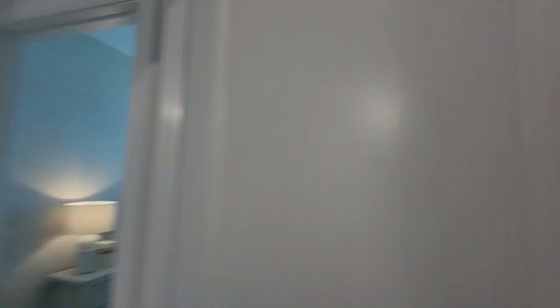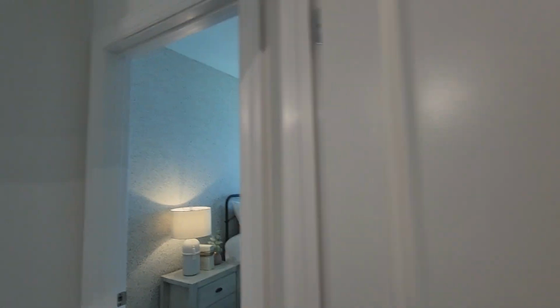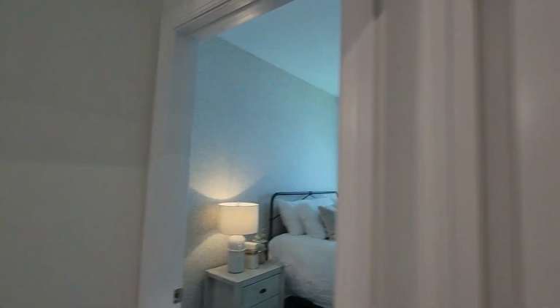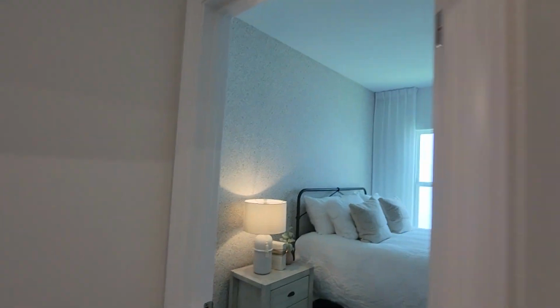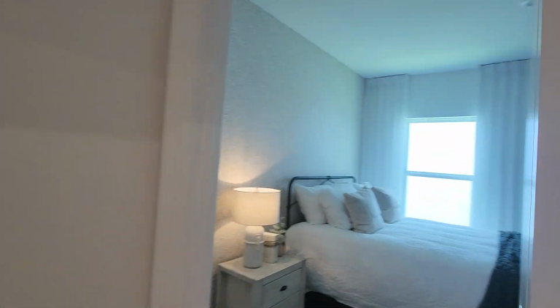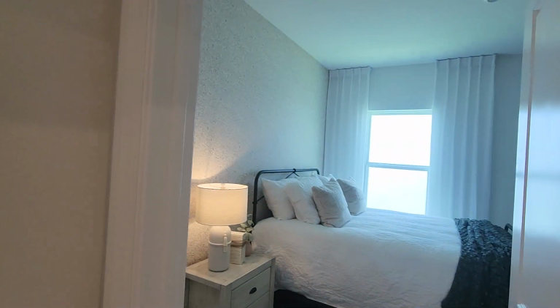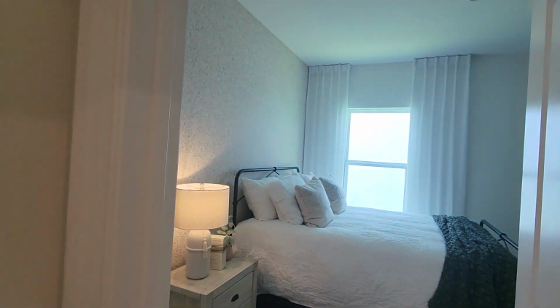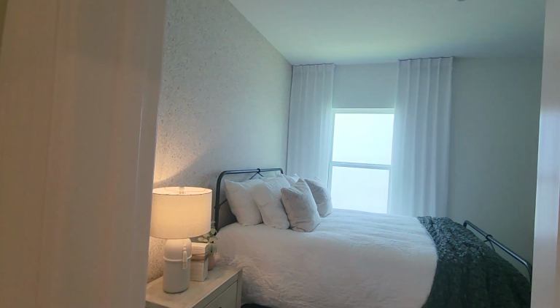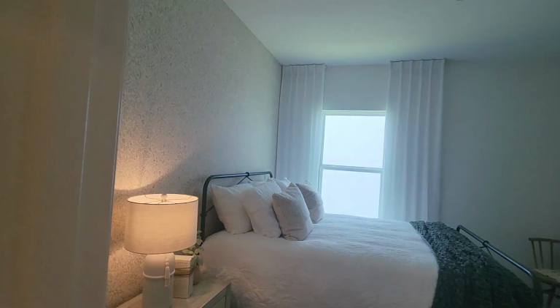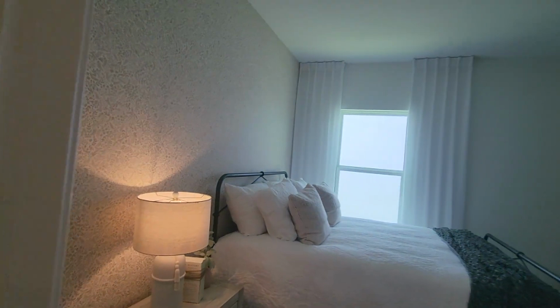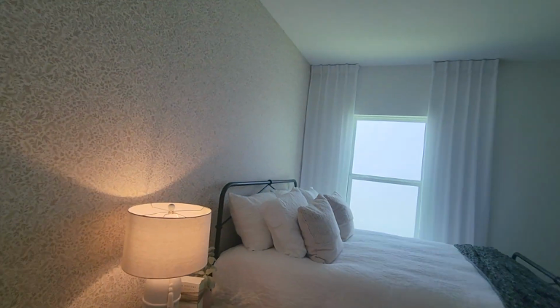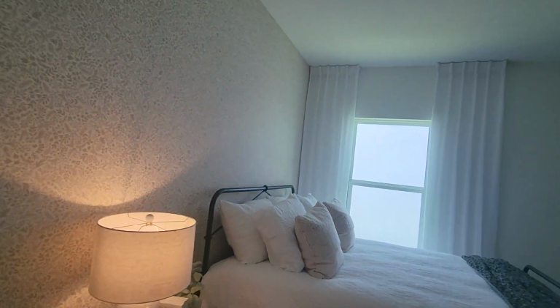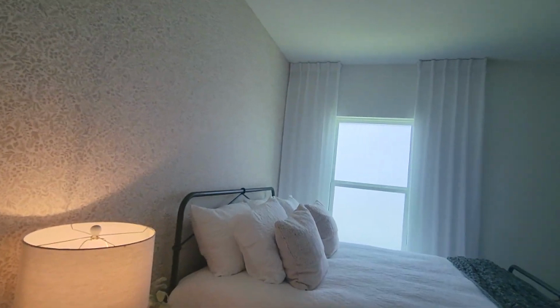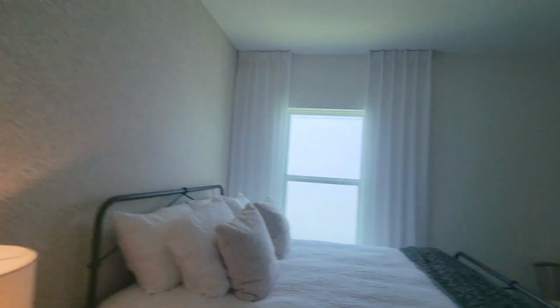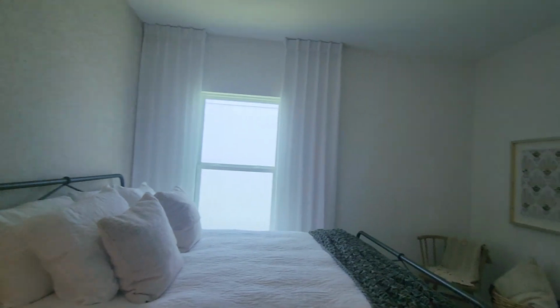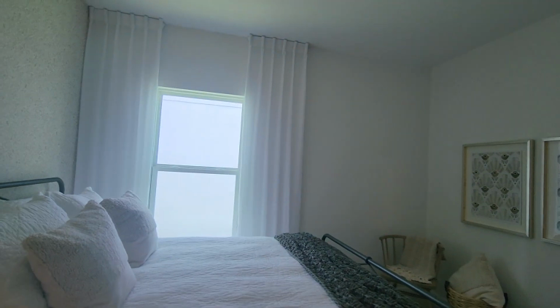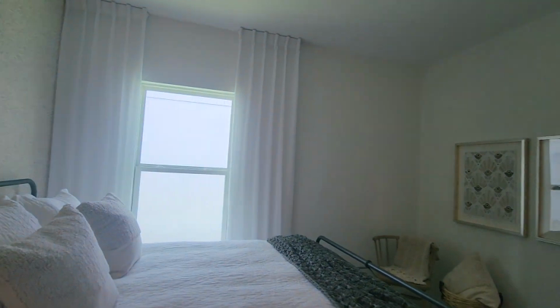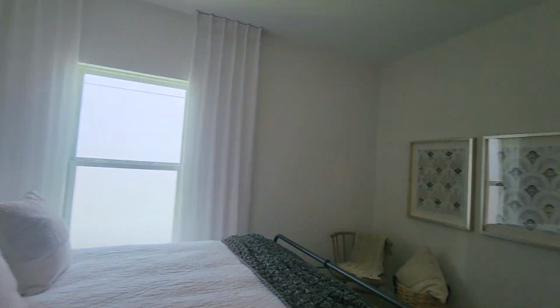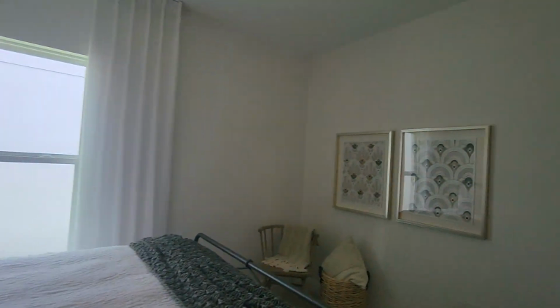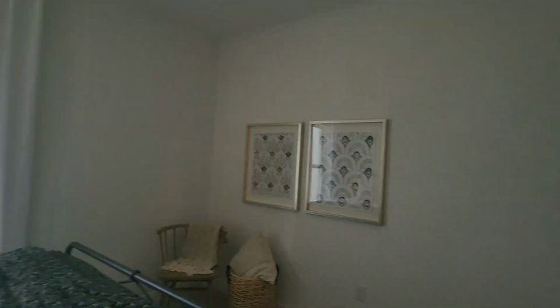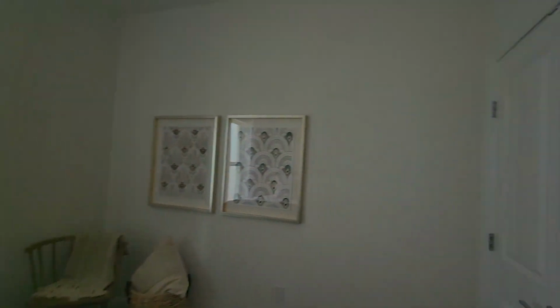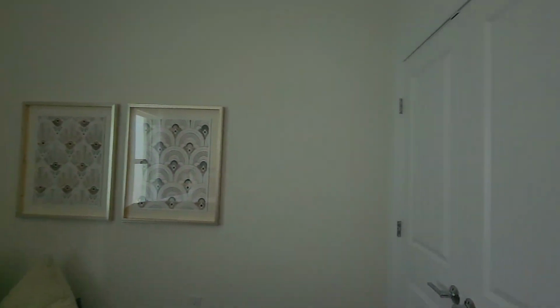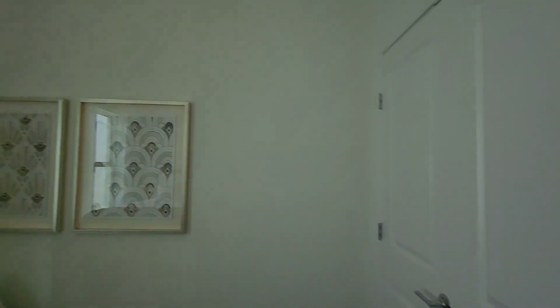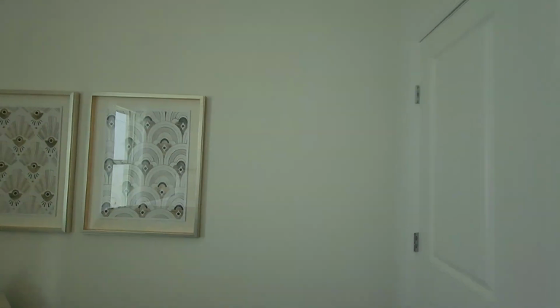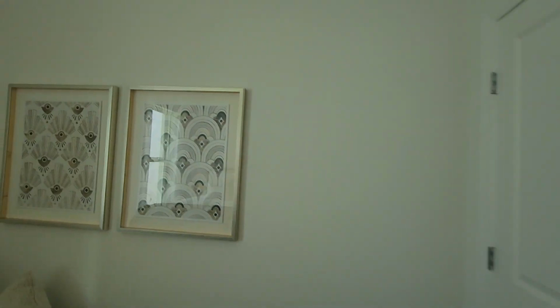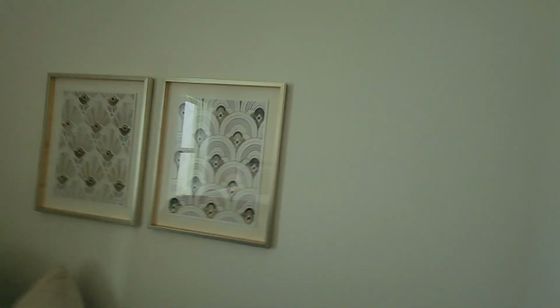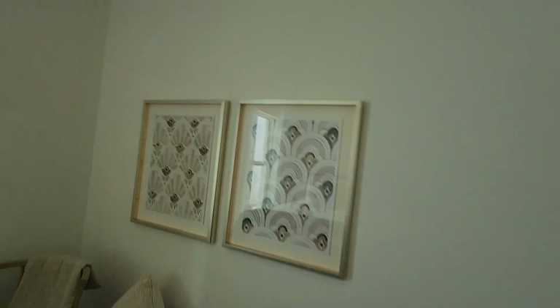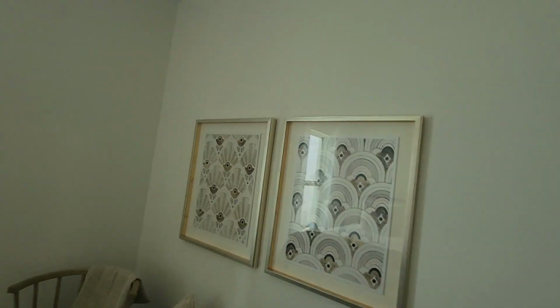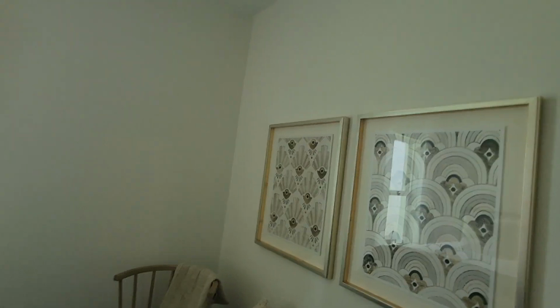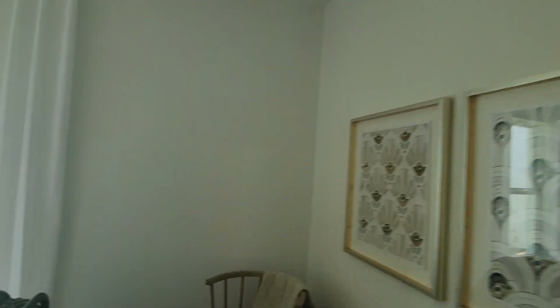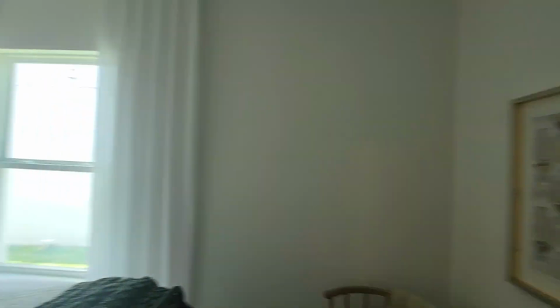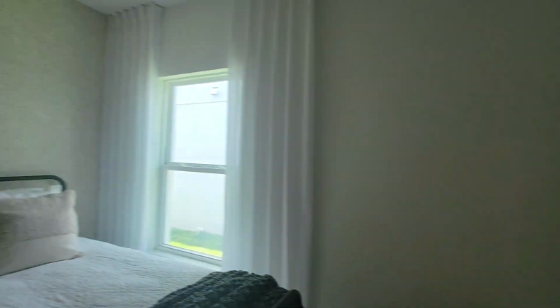There's another bedroom — same situation, double closets.